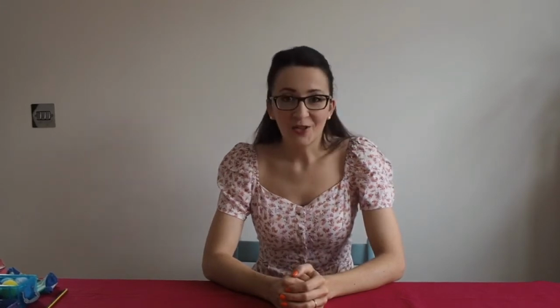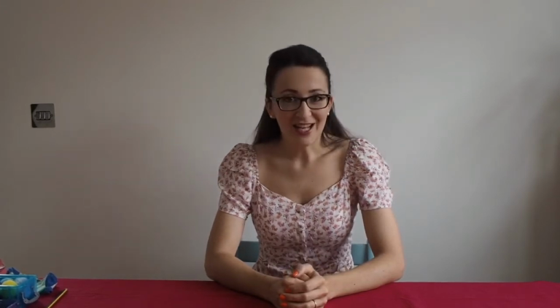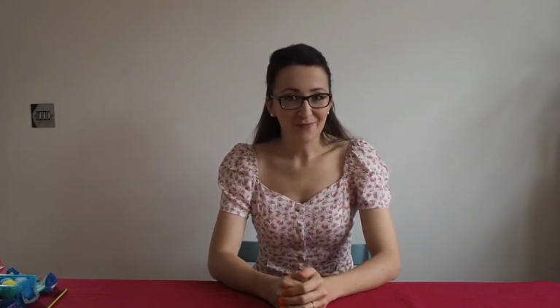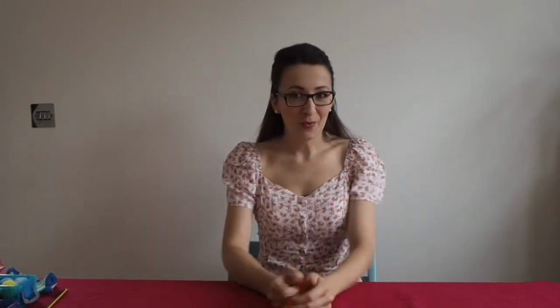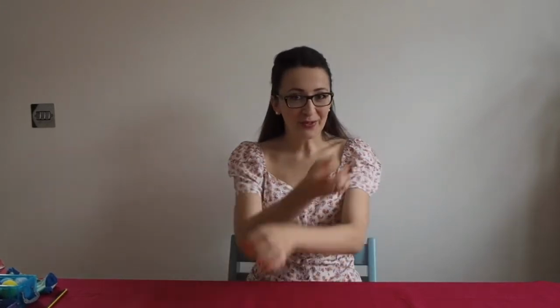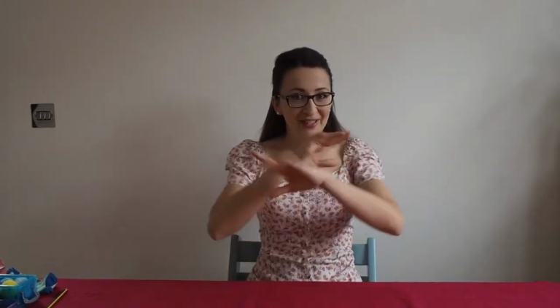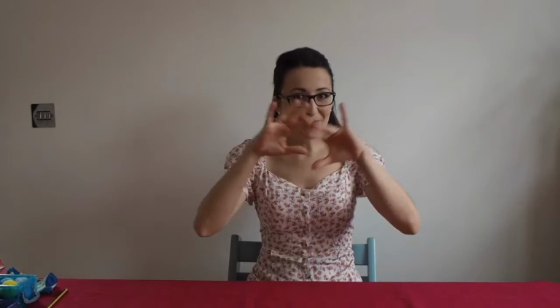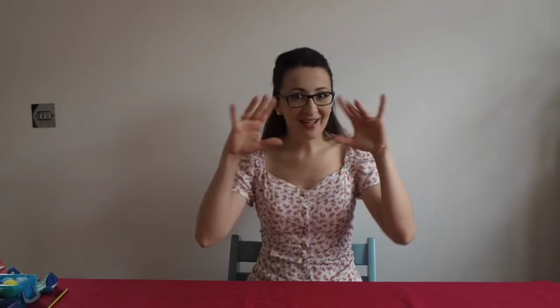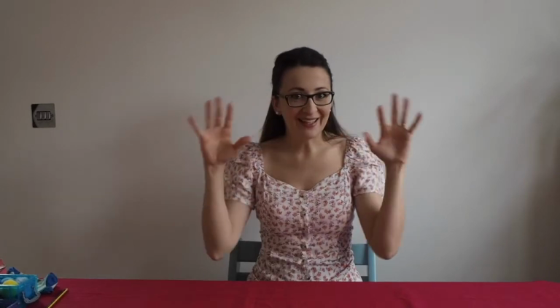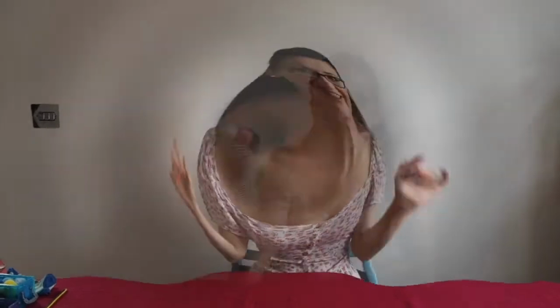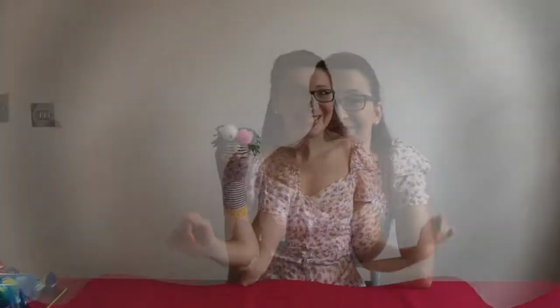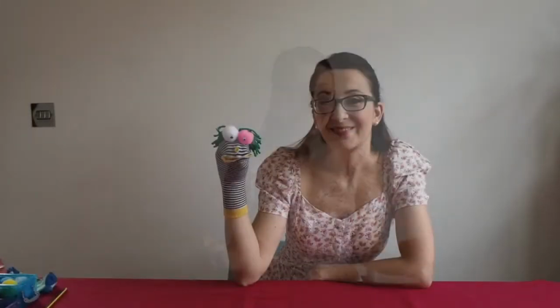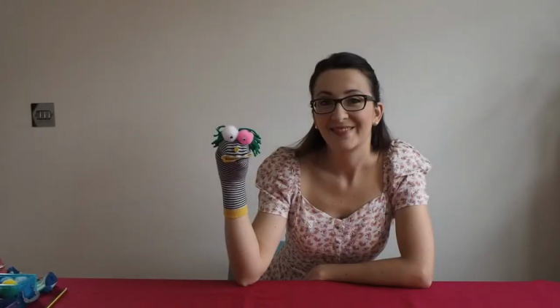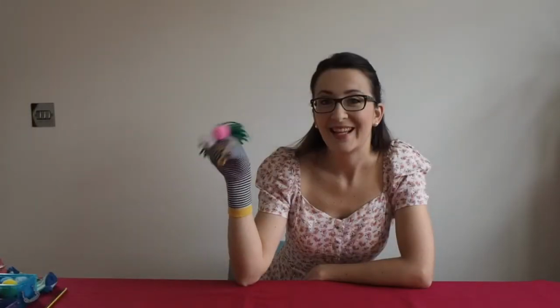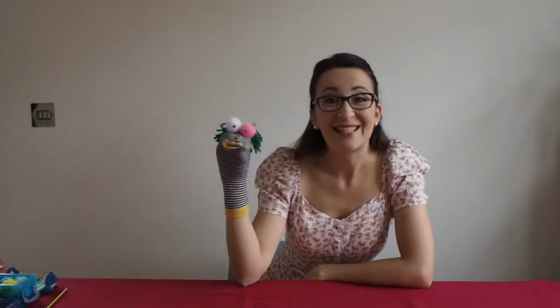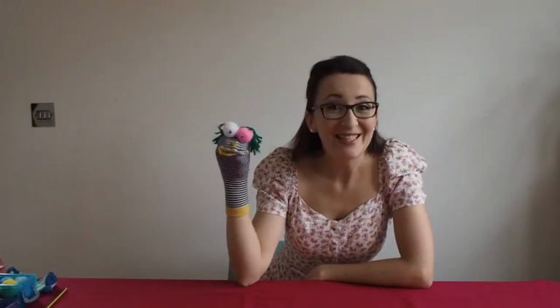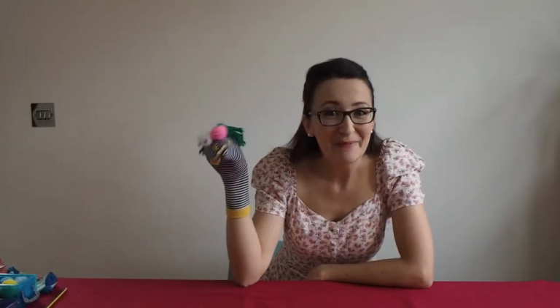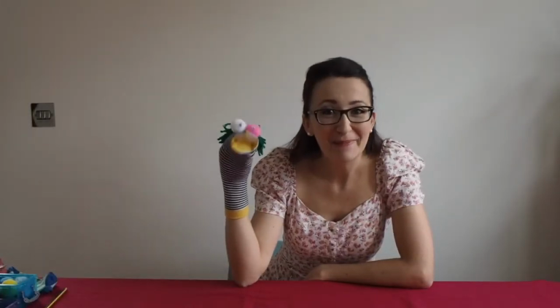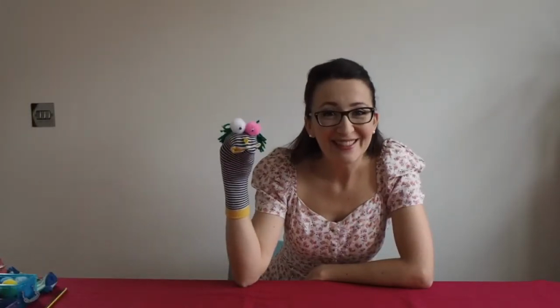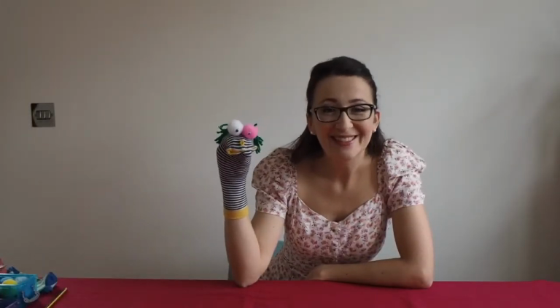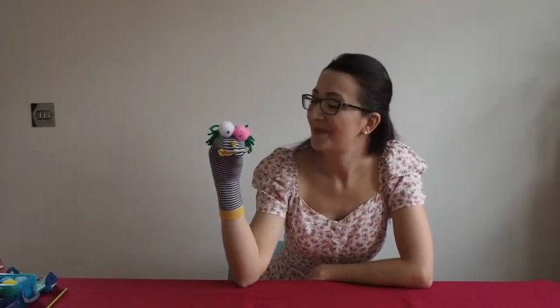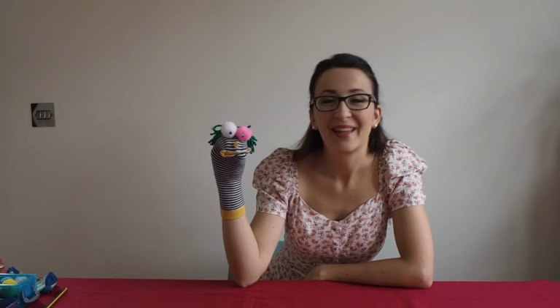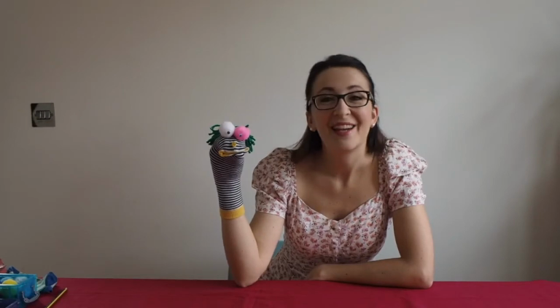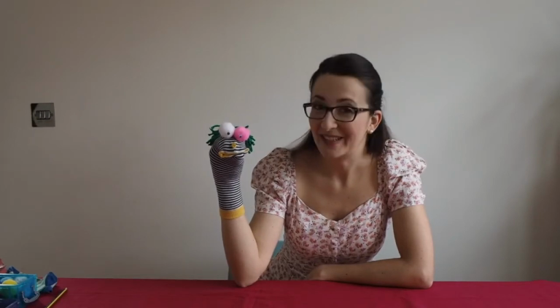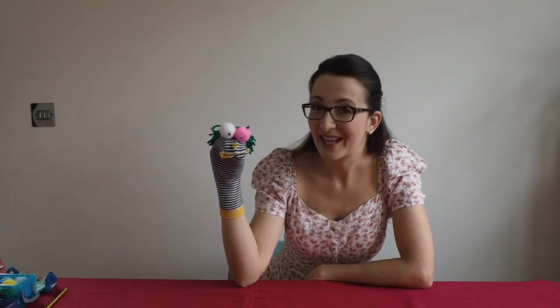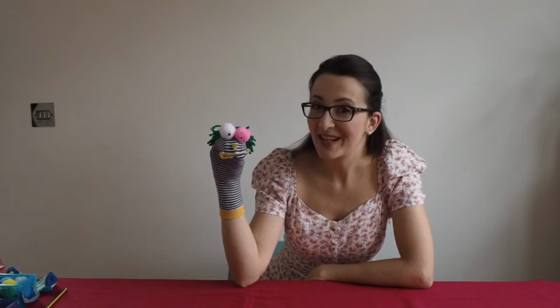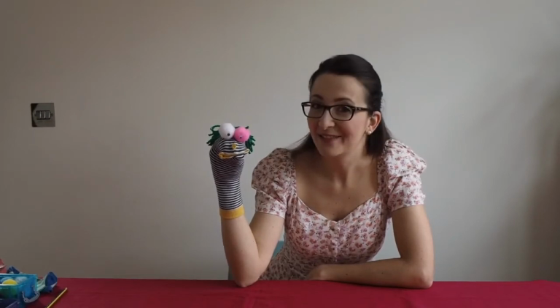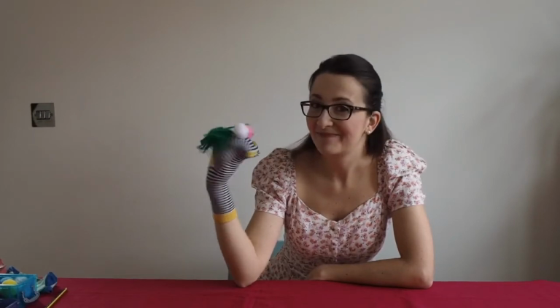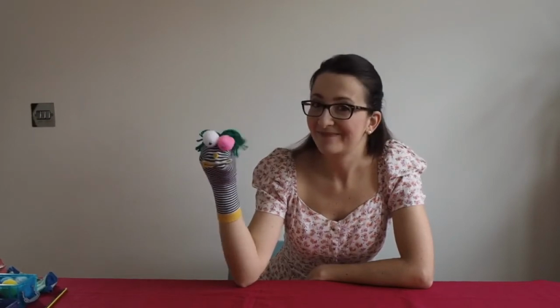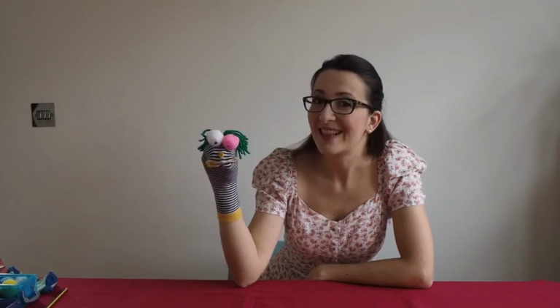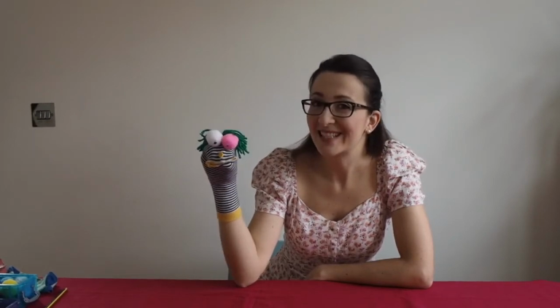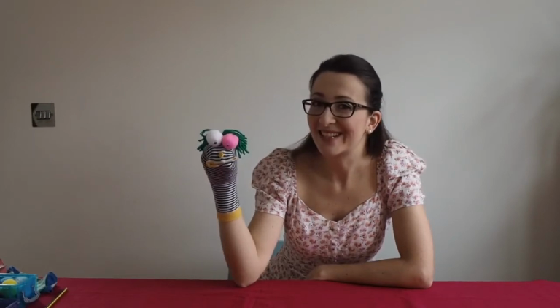Today we're going to be making a silly sock puppet. Ready to get creative? Let's get started!